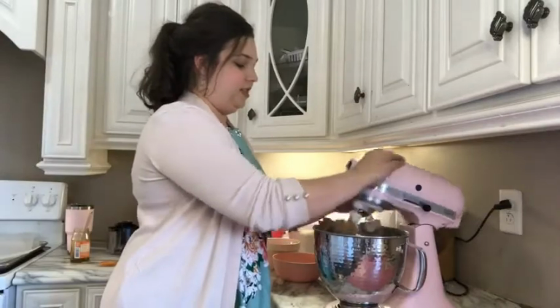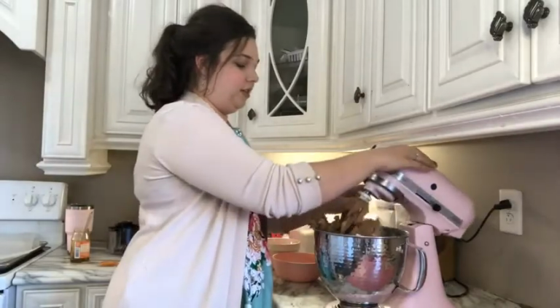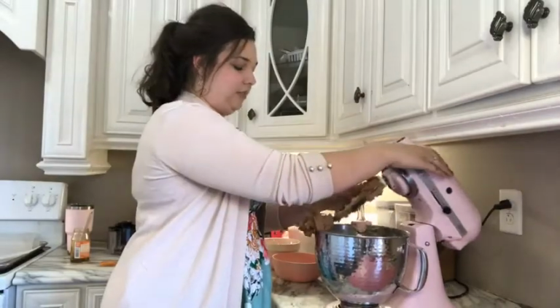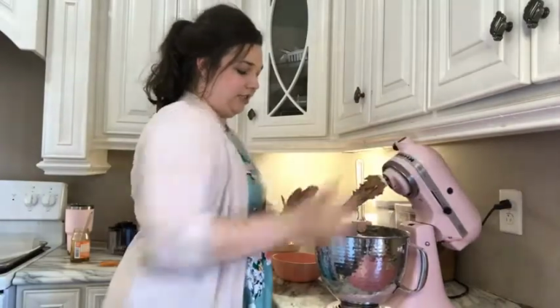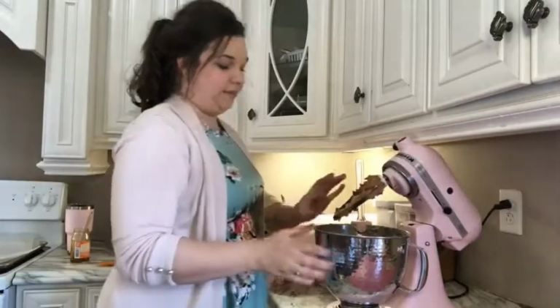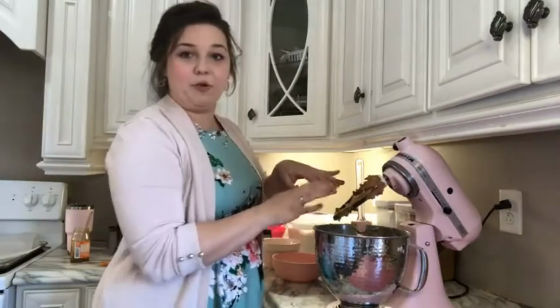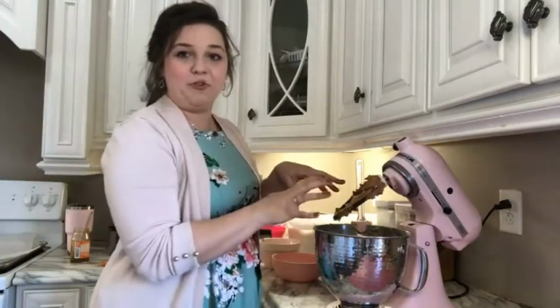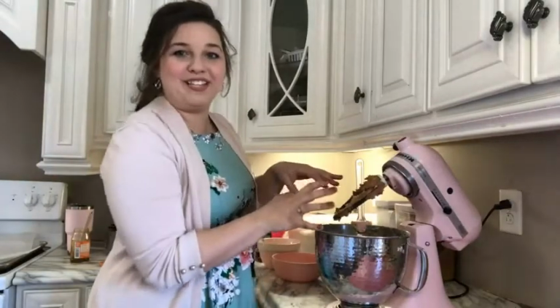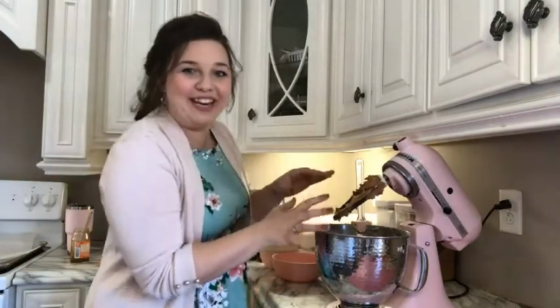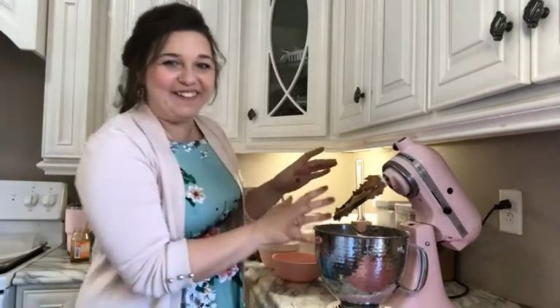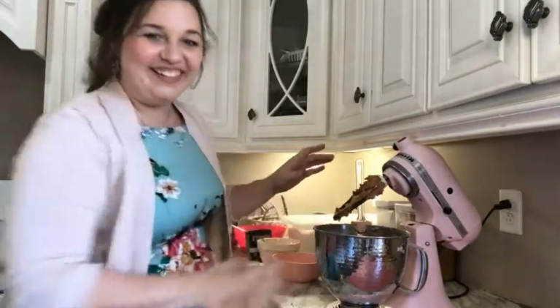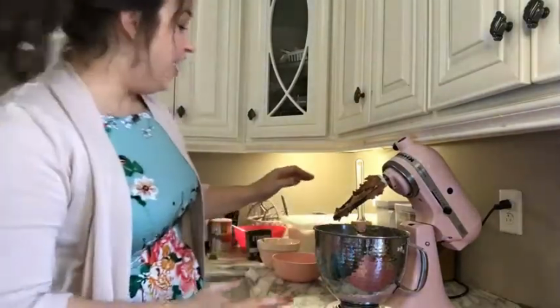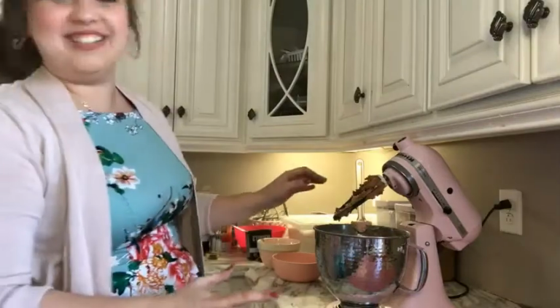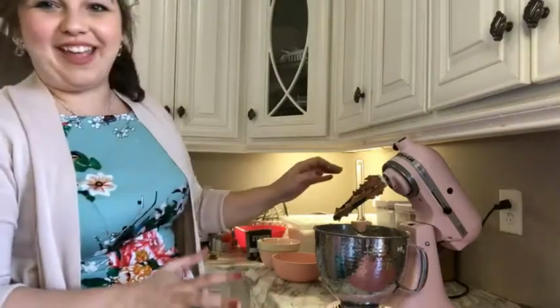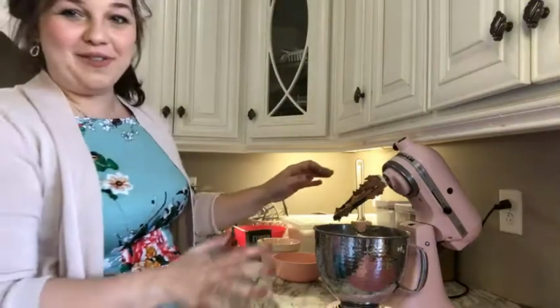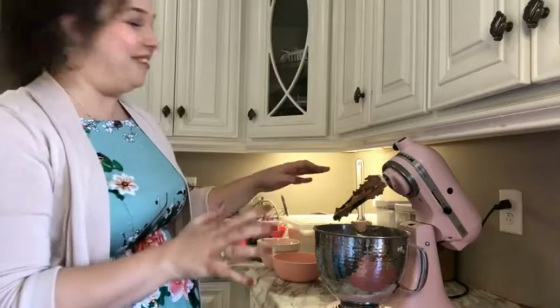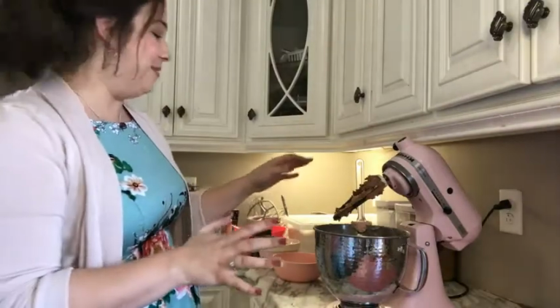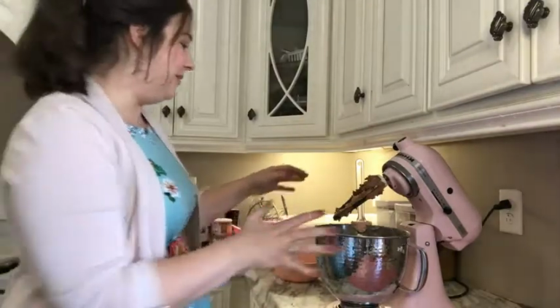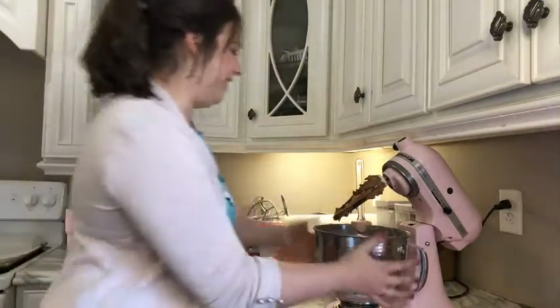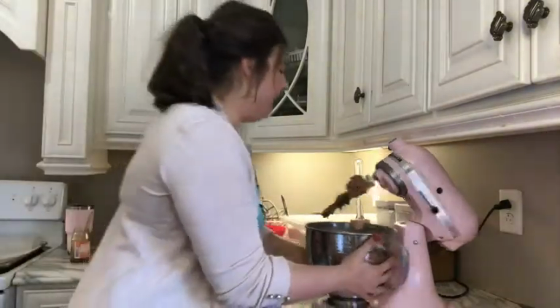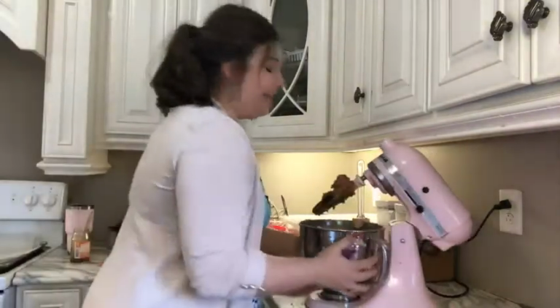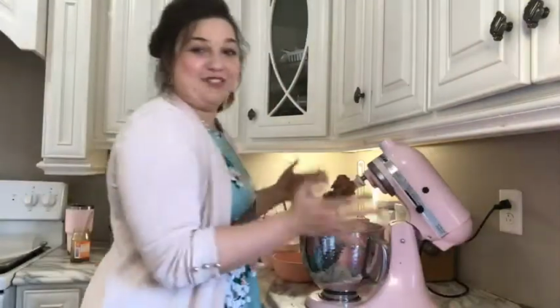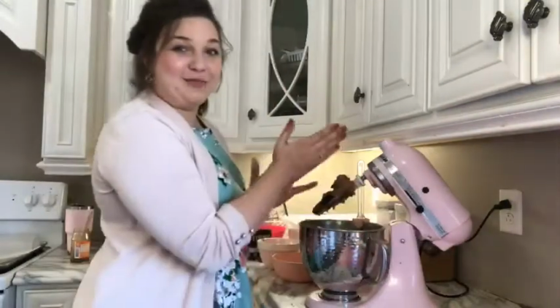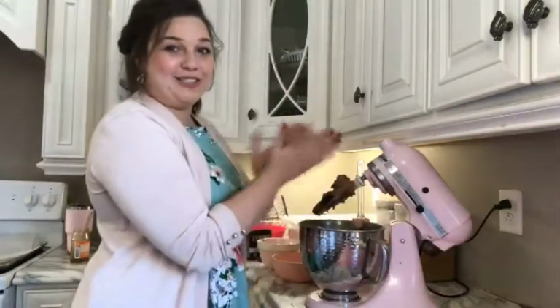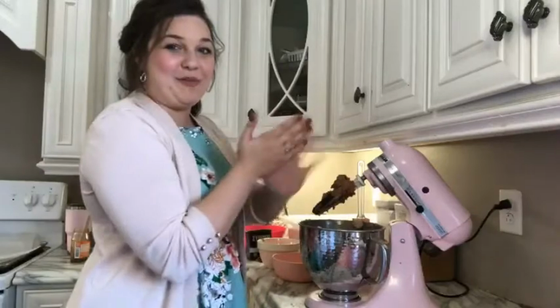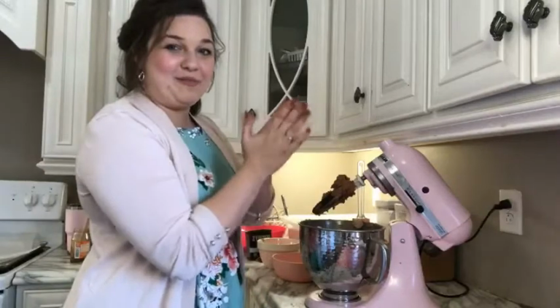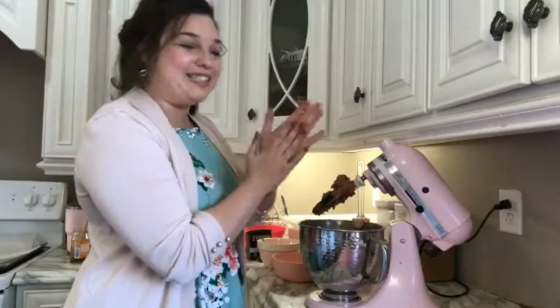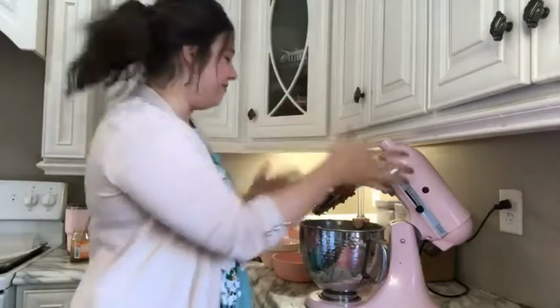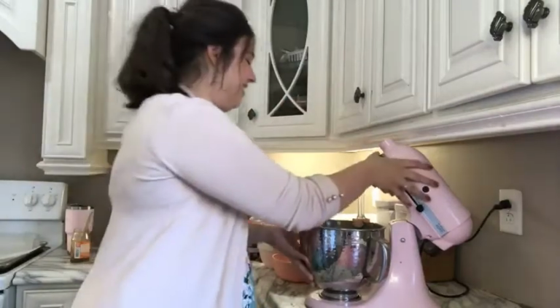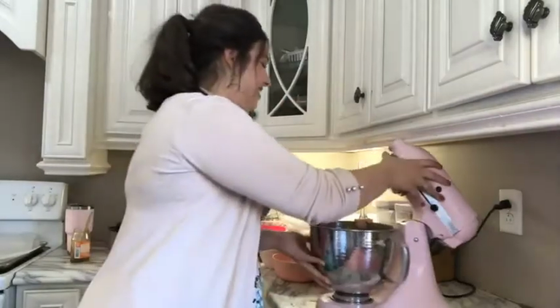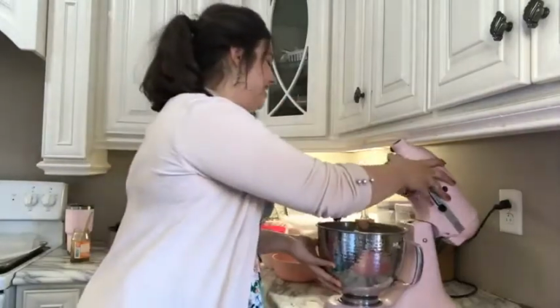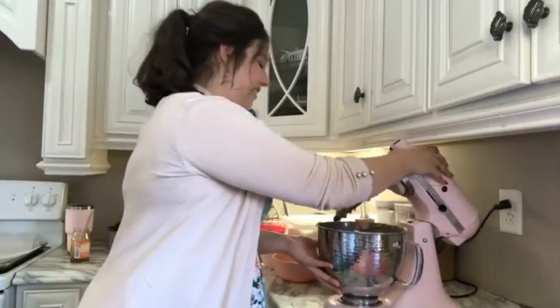It is so tempting to just get a big spoonful of this right now. I'm not making this for customers — it's just for my family, so this is so good.